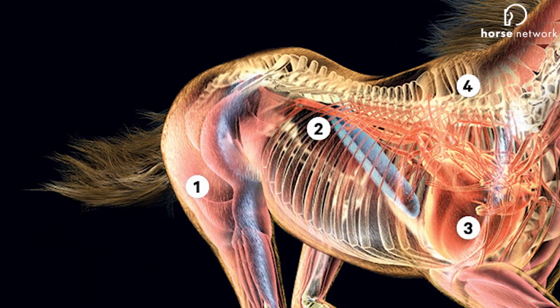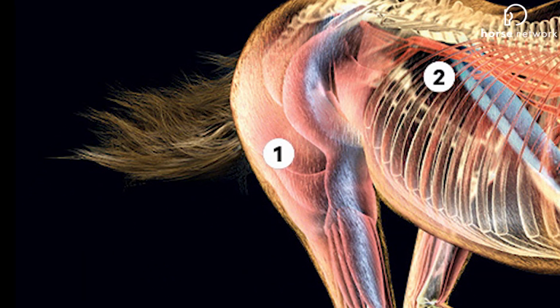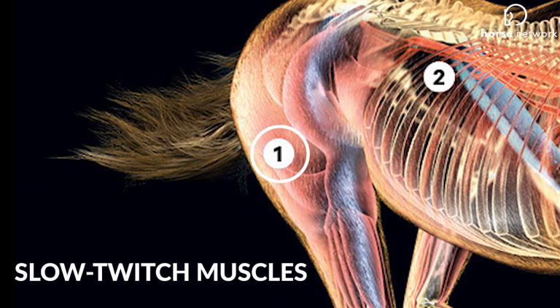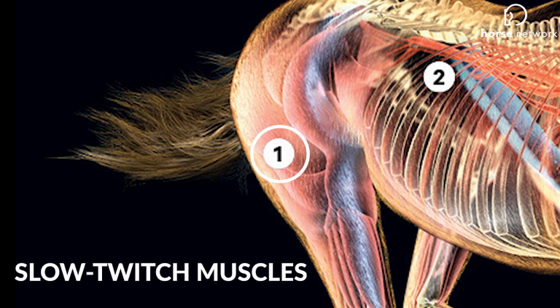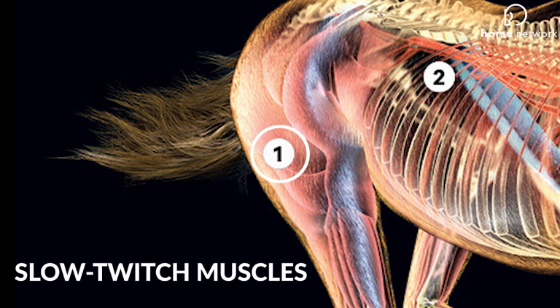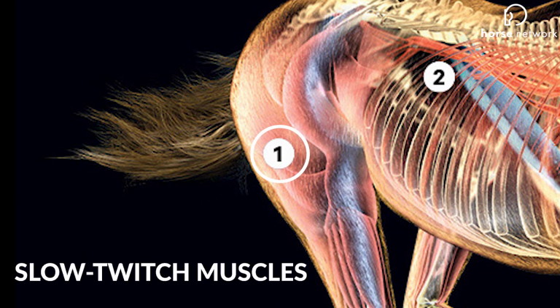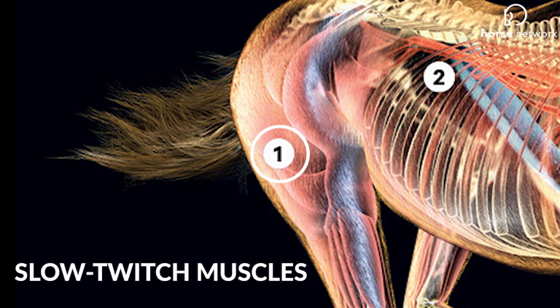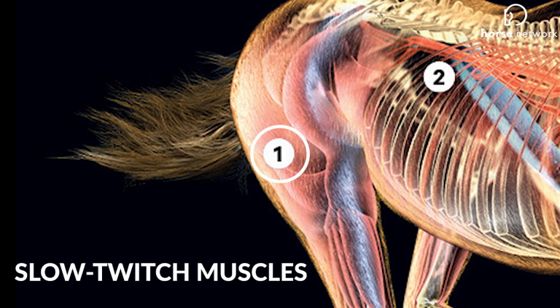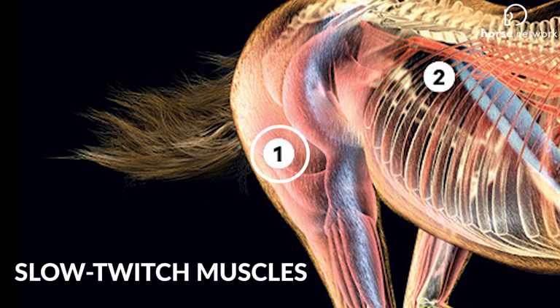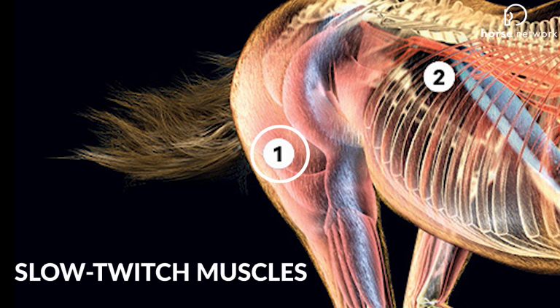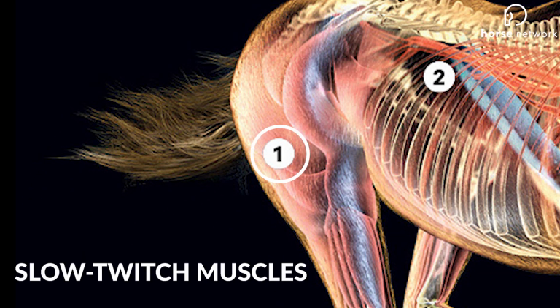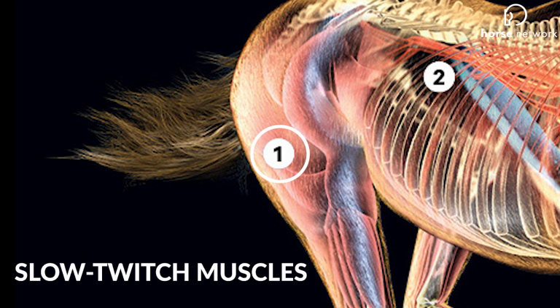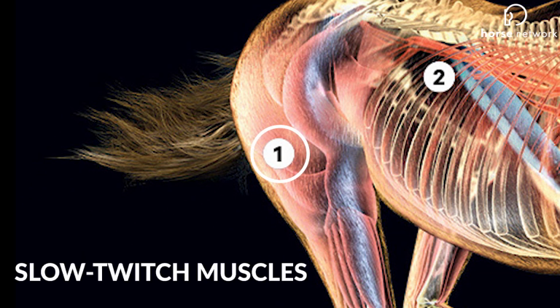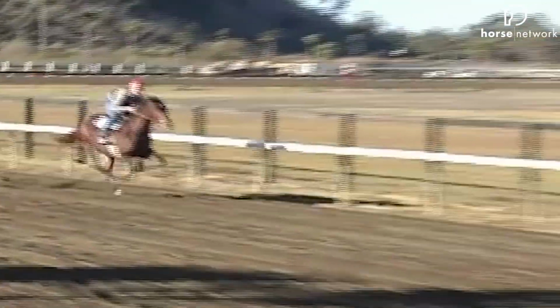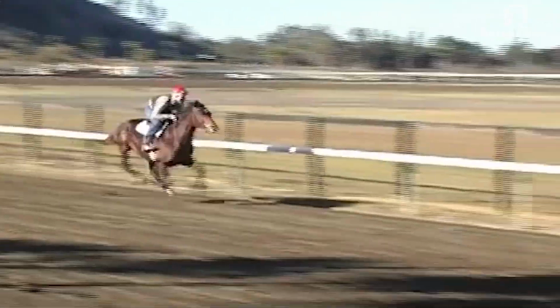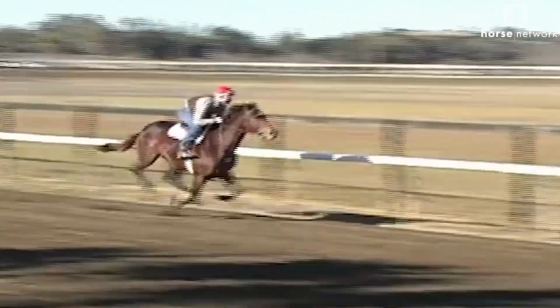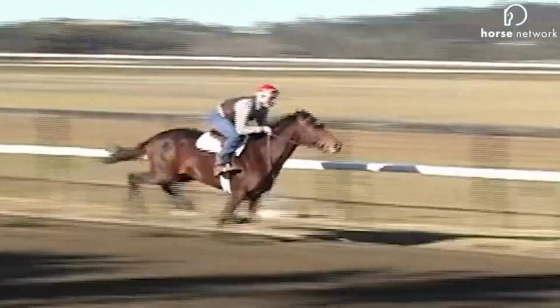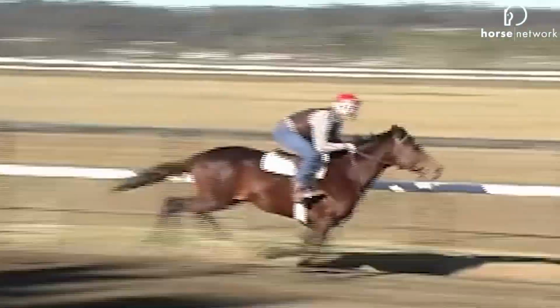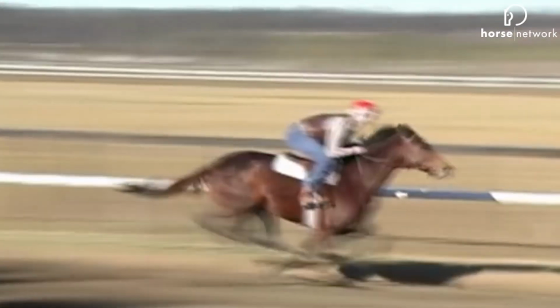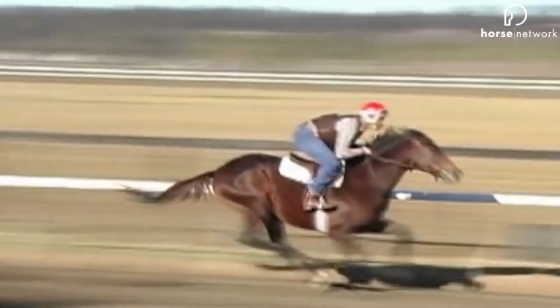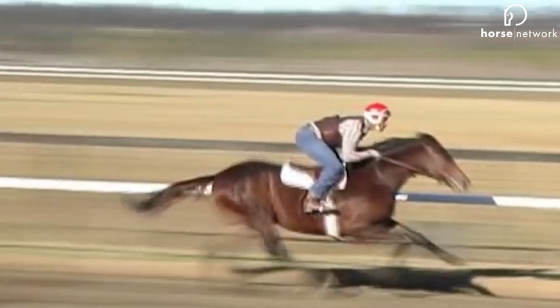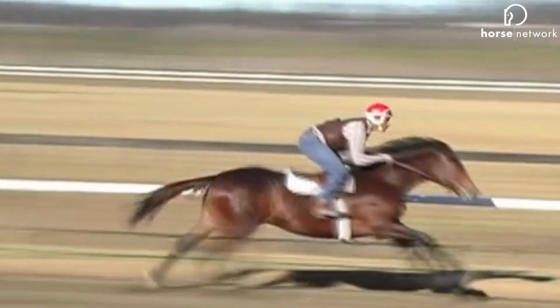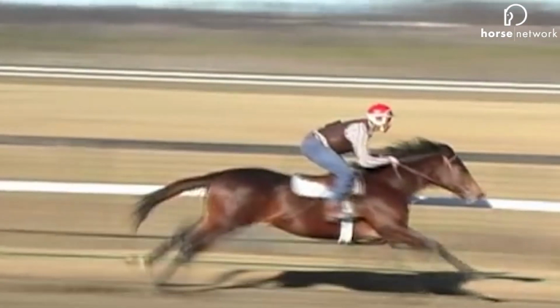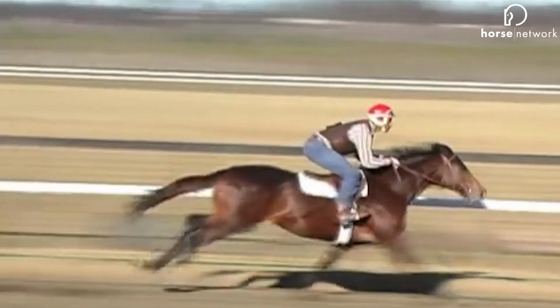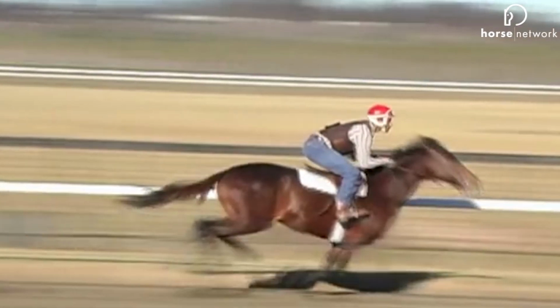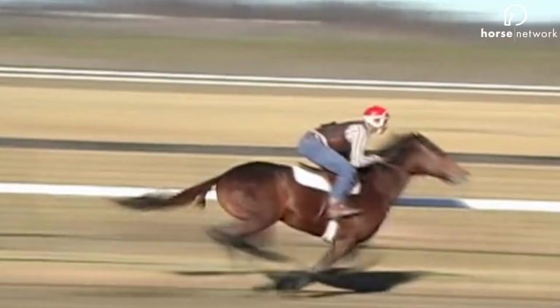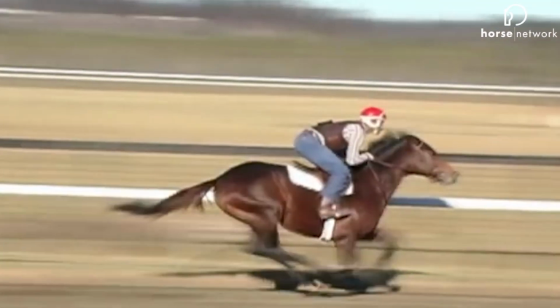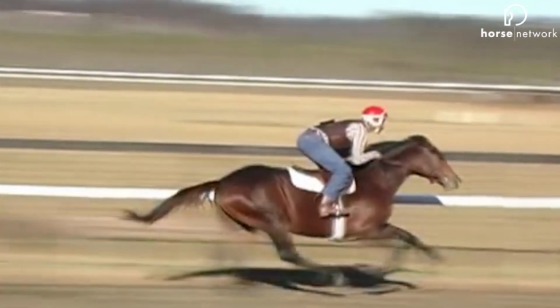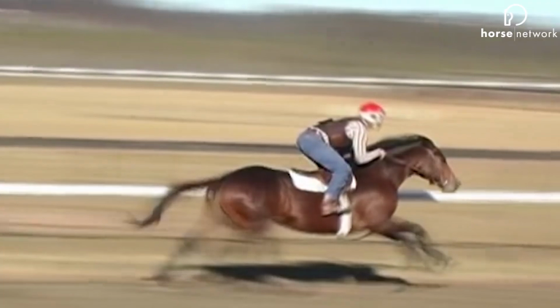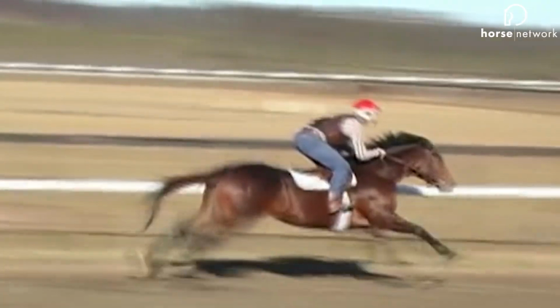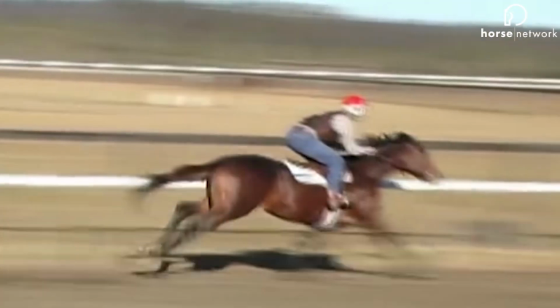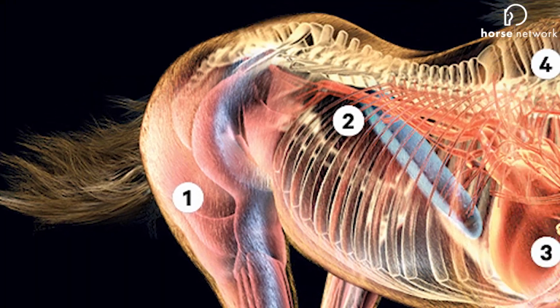Number one: slow twitch muscles. These burn oxygen much more efficiently, giving Thoroughbreds great miles per gallon. Thoroughbreds have twice as many of these muscles as quarter horses.